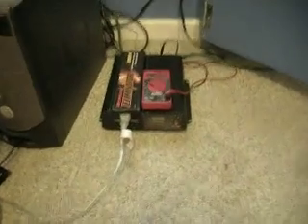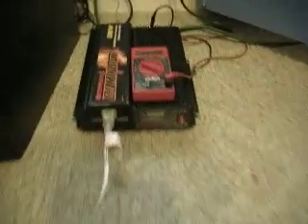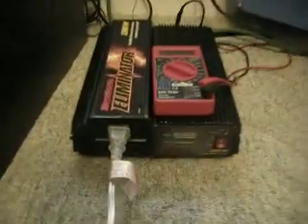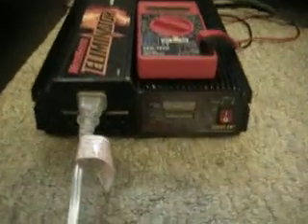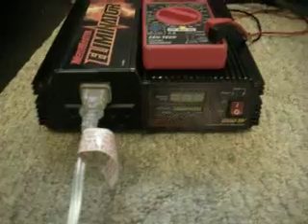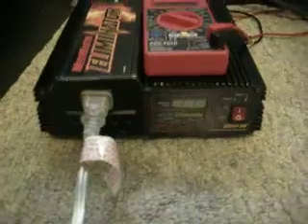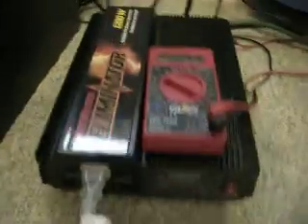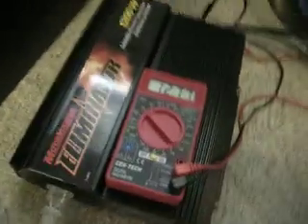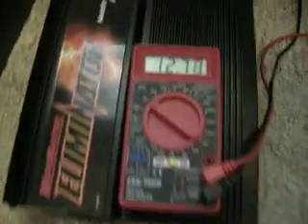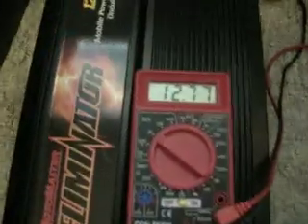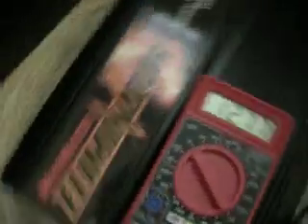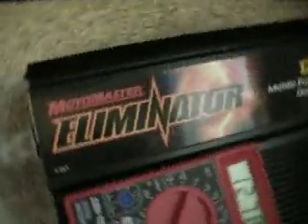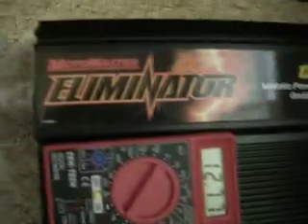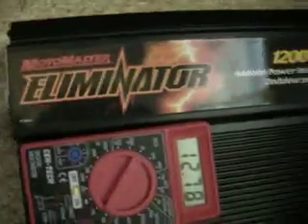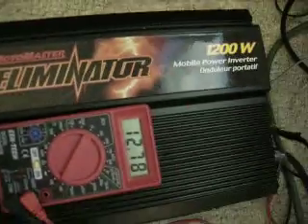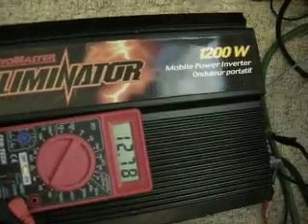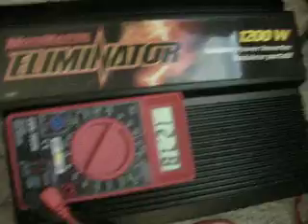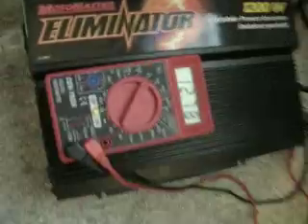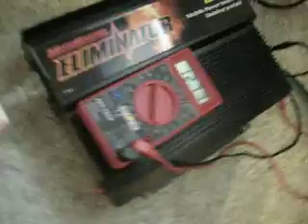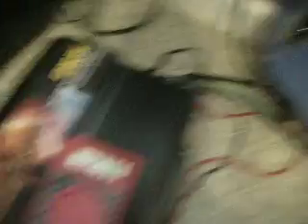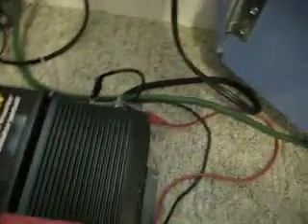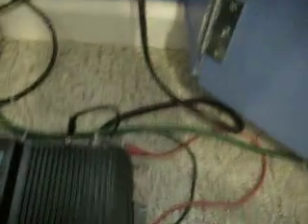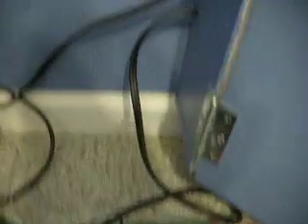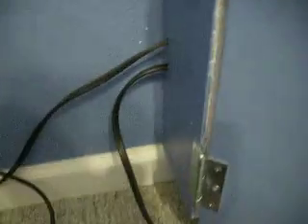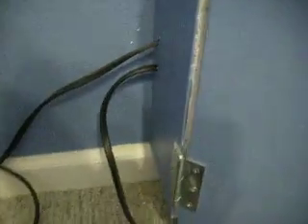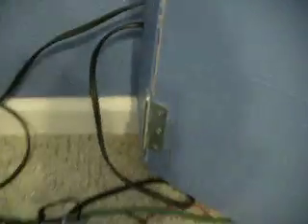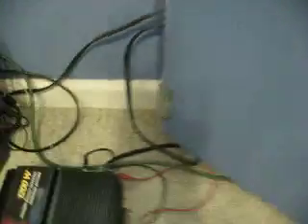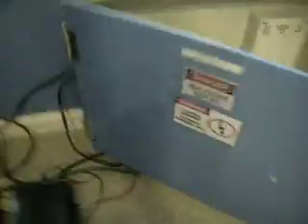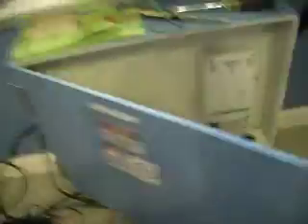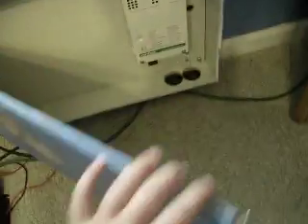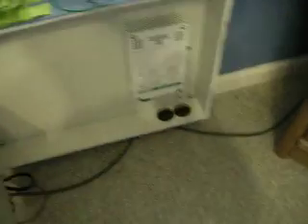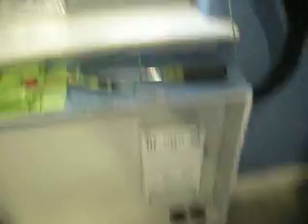Alright, here's my update on my solar project. My 1200 watt inverter — I haven't really mounted it yet. Only 12 gauge wire, not going to do the job for high amps.